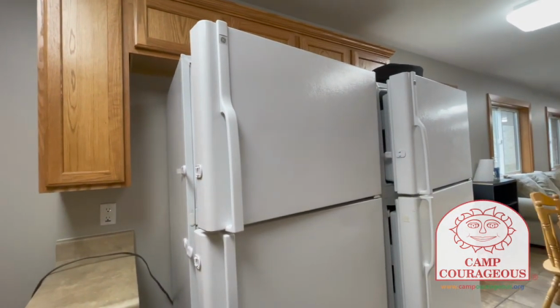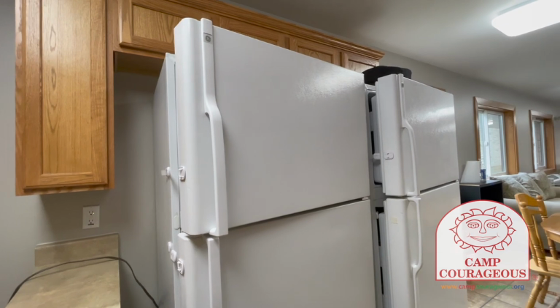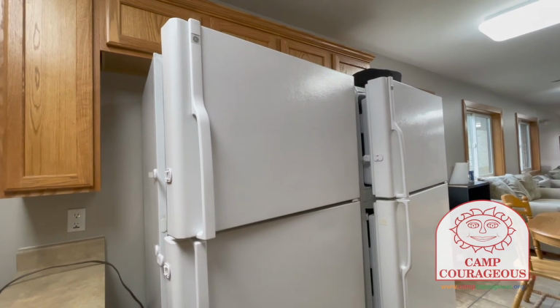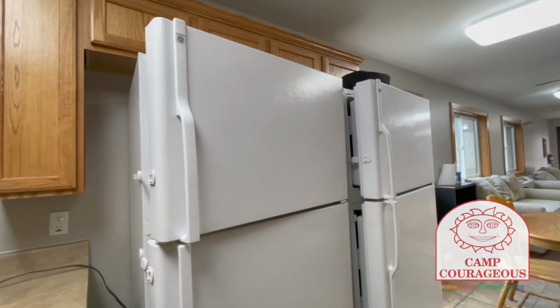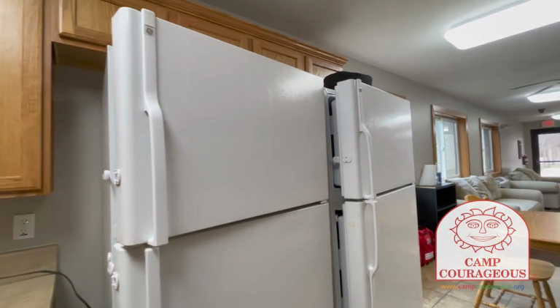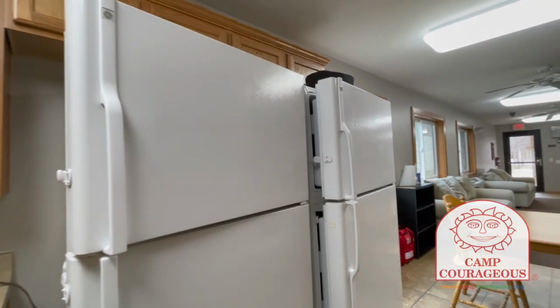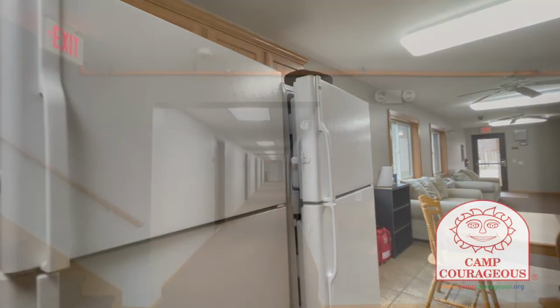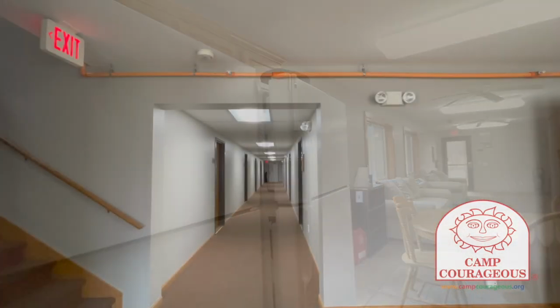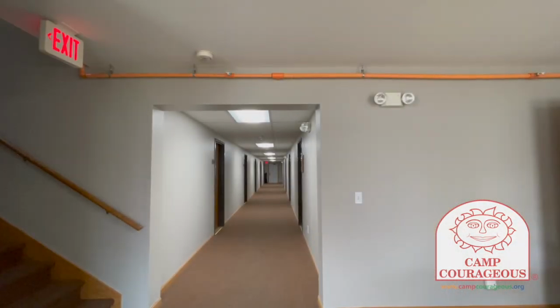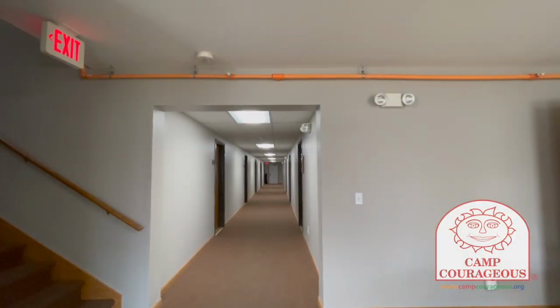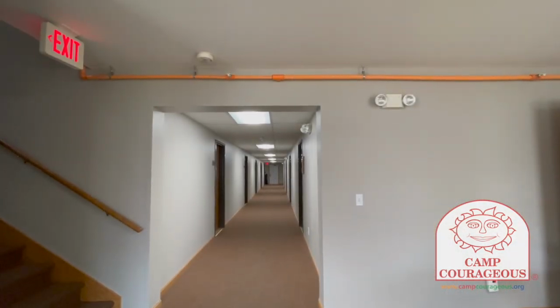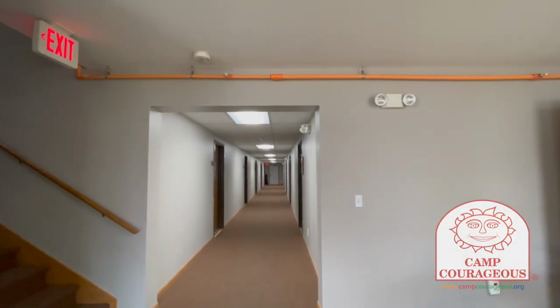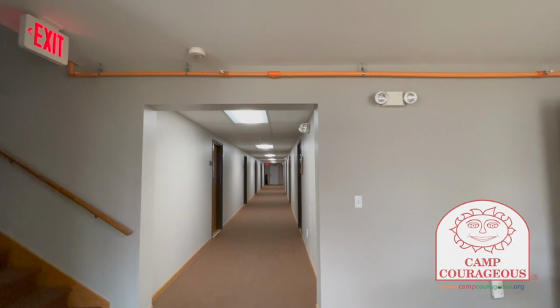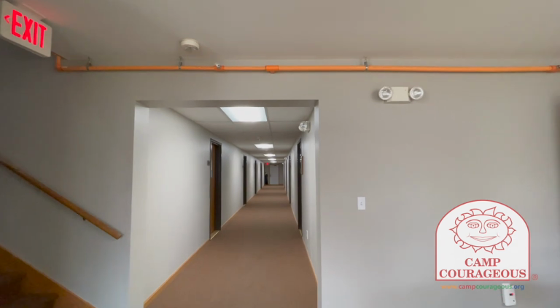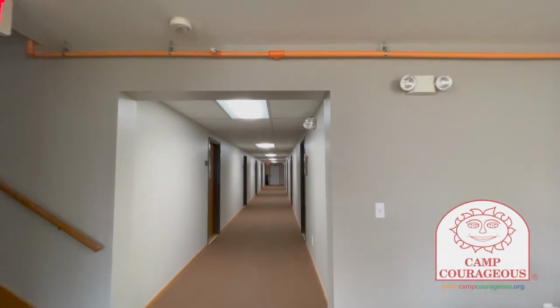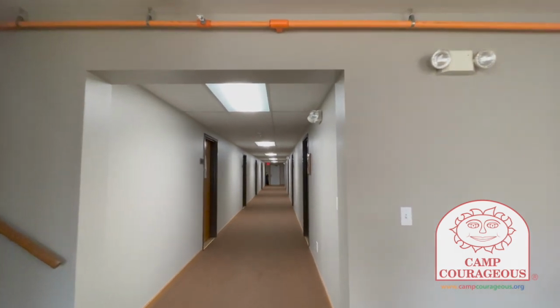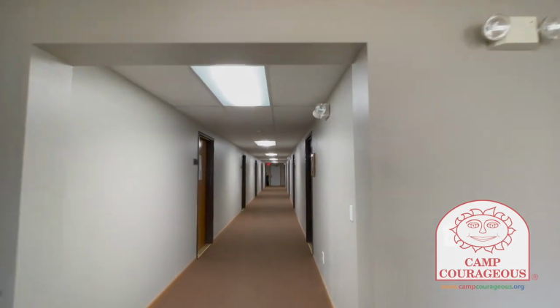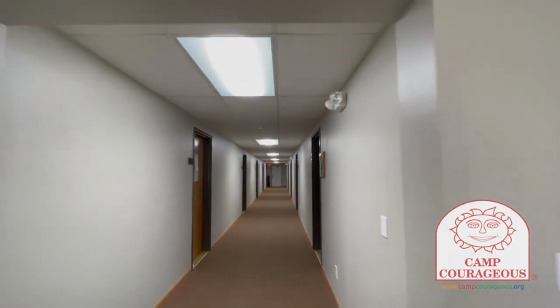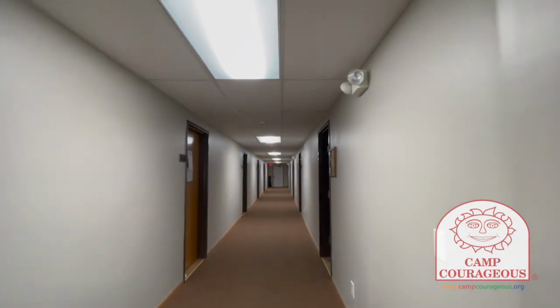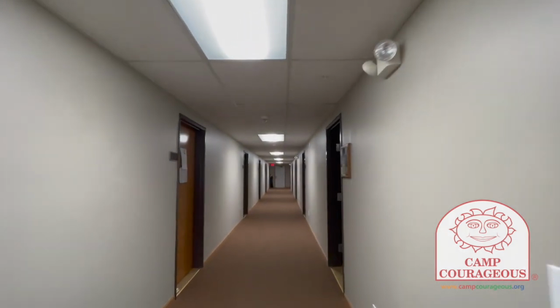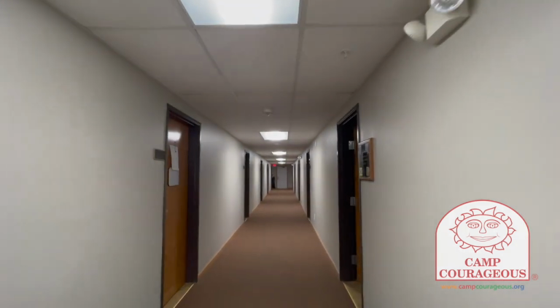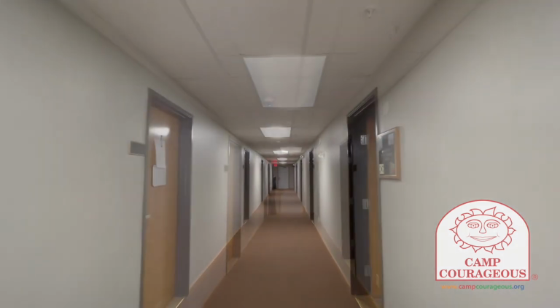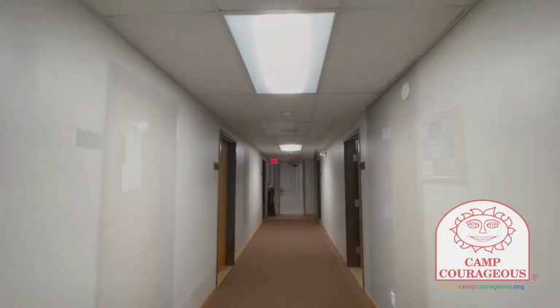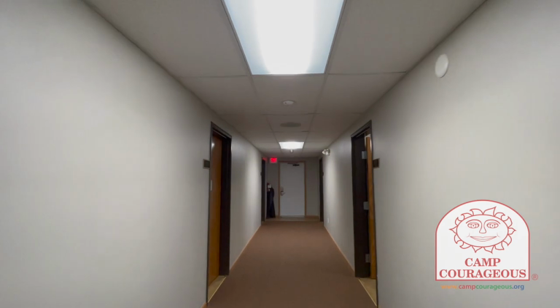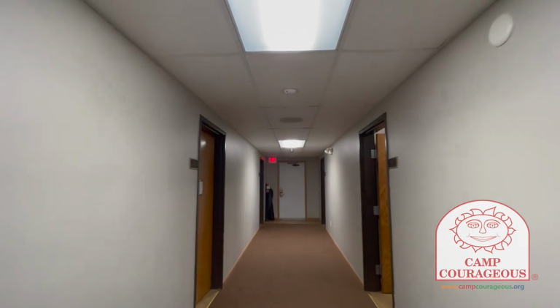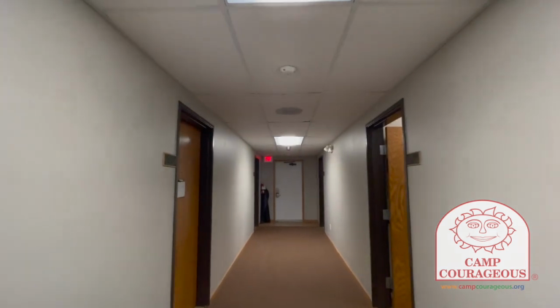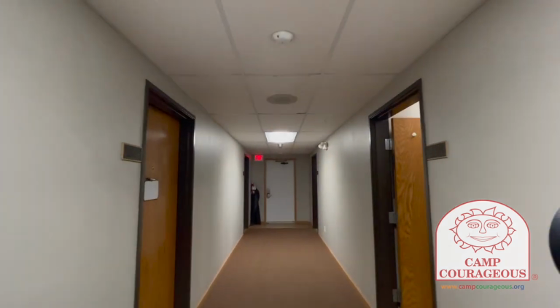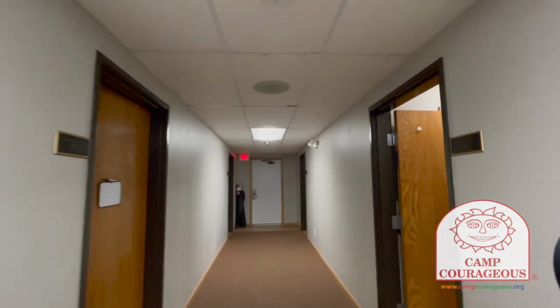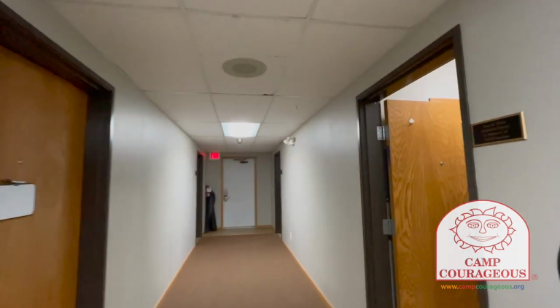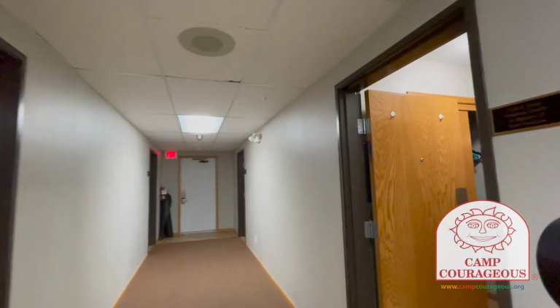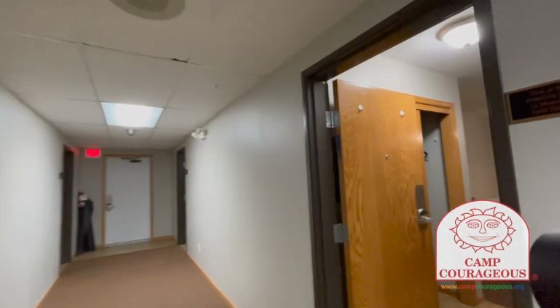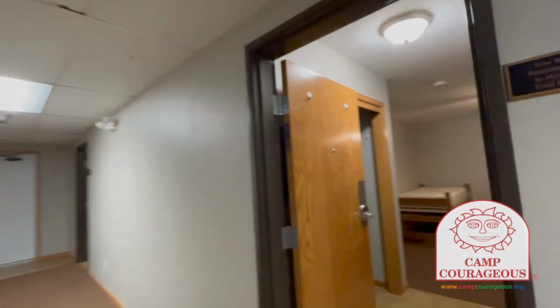The Beckwith staff dormitory has ten rooms on each floor. Let's head into this room to take a look at what it would look like if you were to live here.